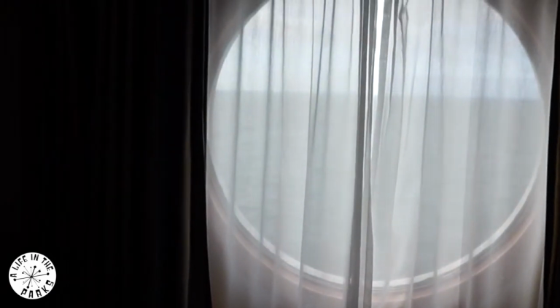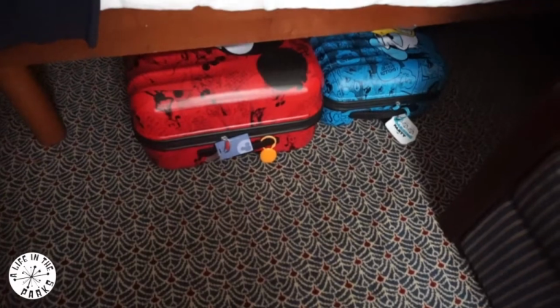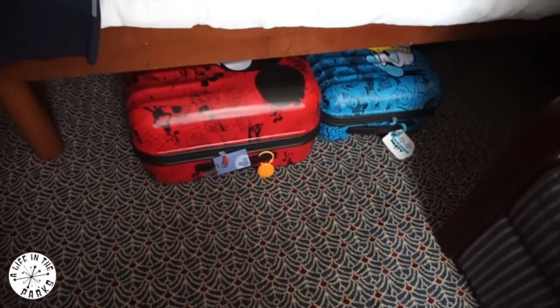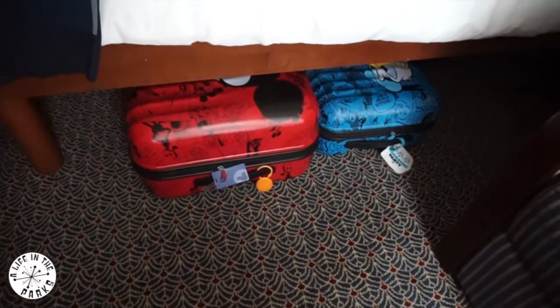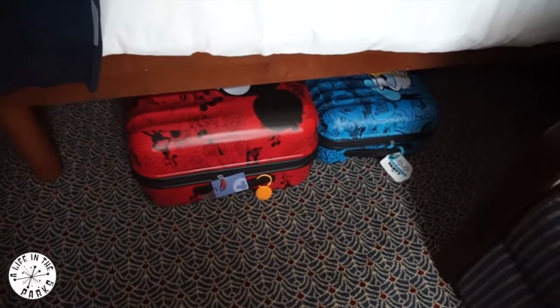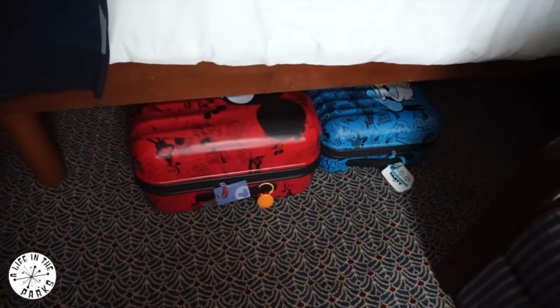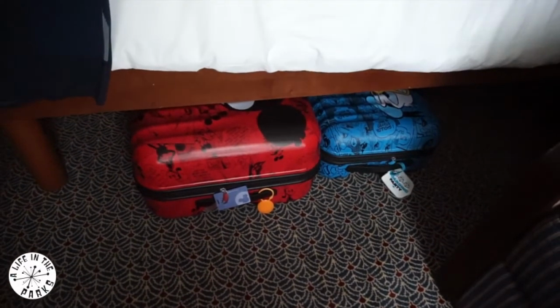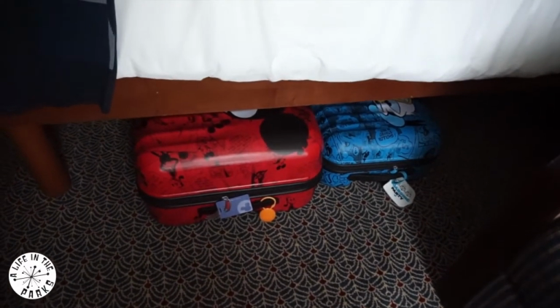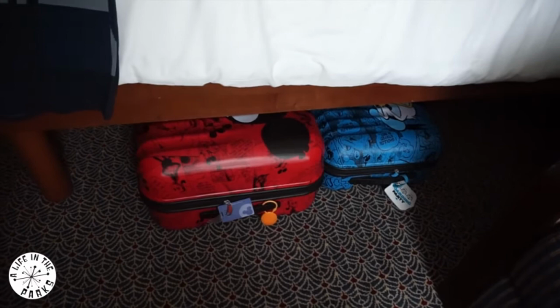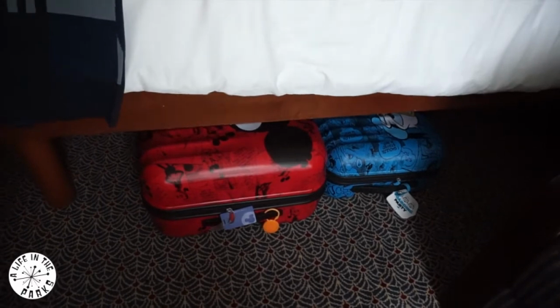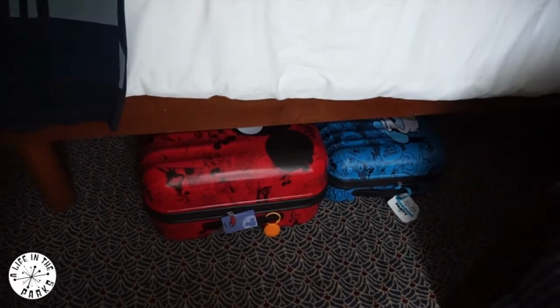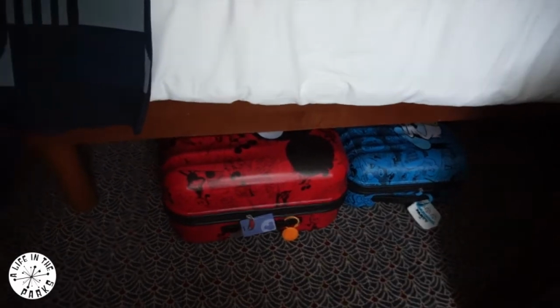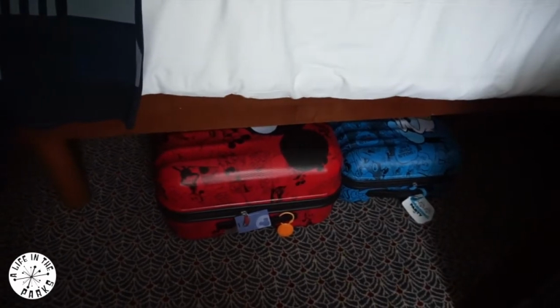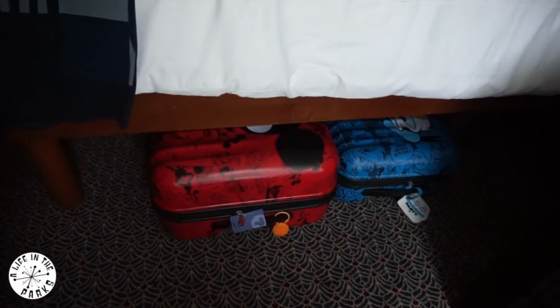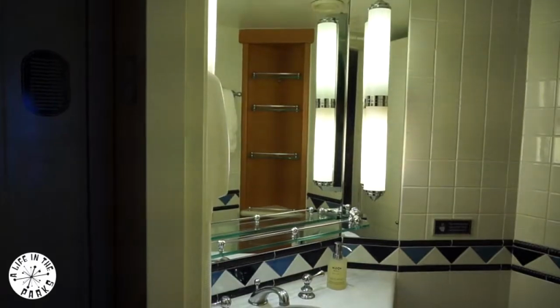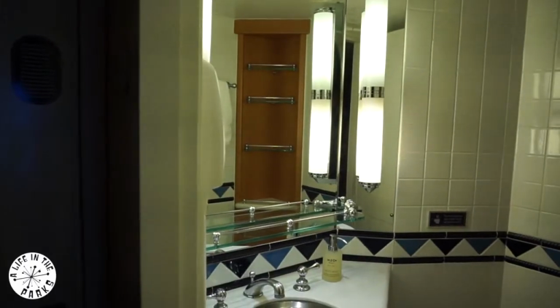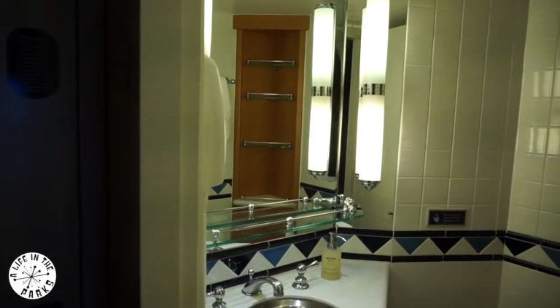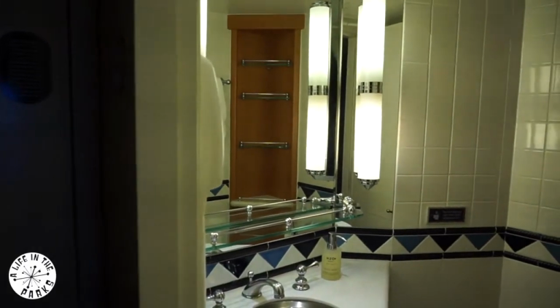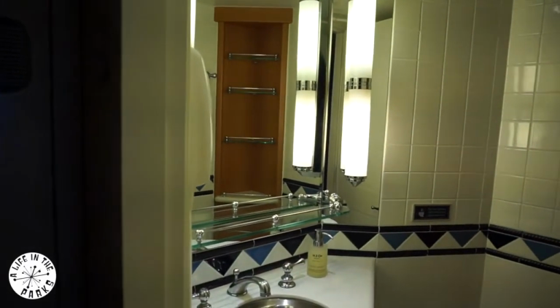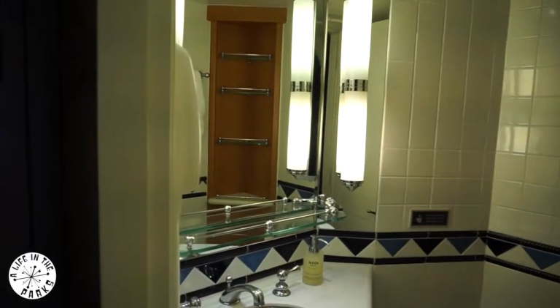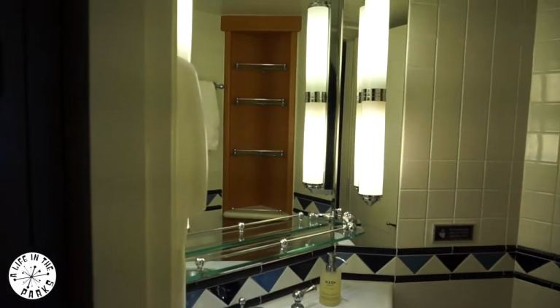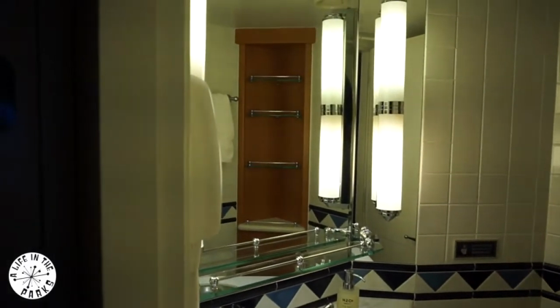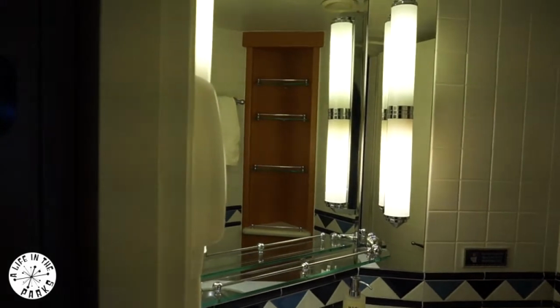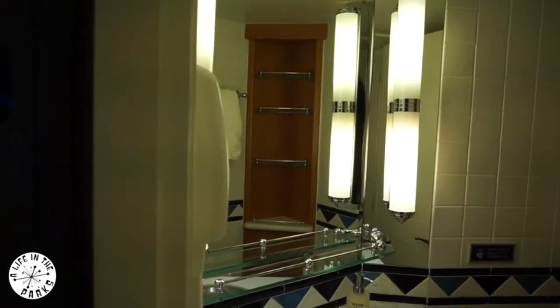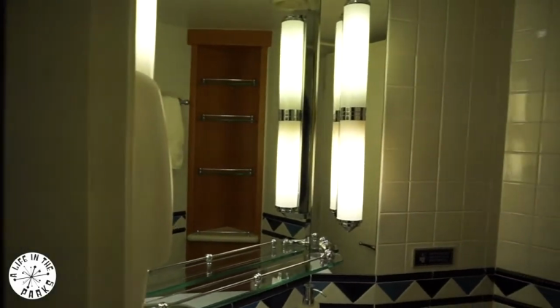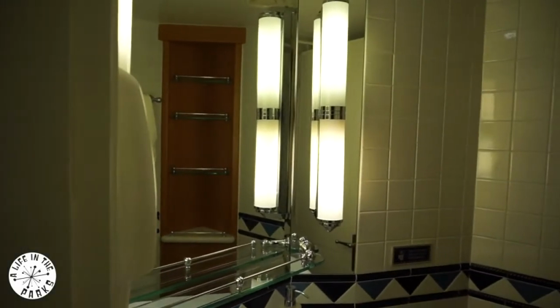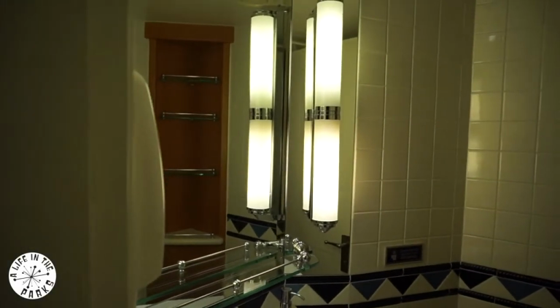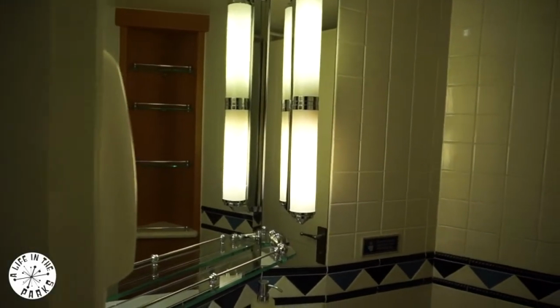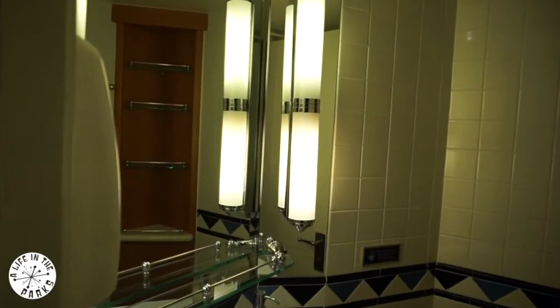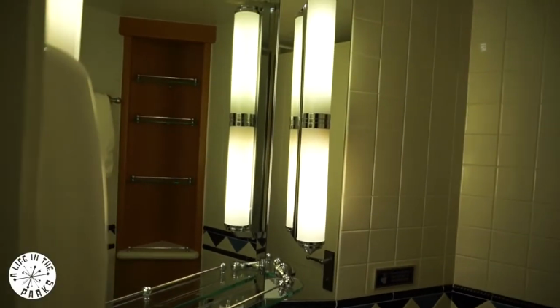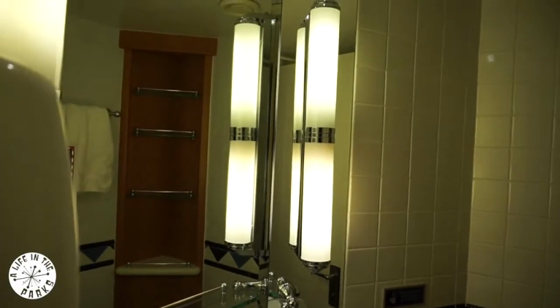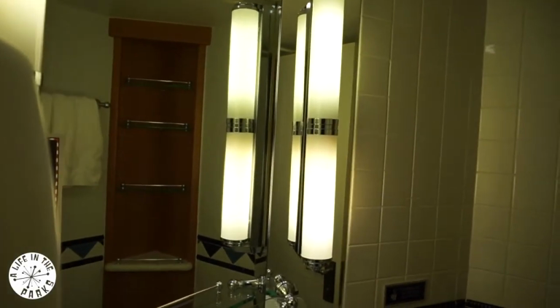The bed has an elevated wooden frame so you can store your suitcases beneath. There is a split bathroom with a WC and basin in one, and a tub and shower with another basin in the other.